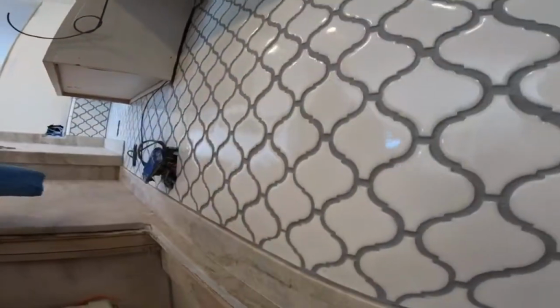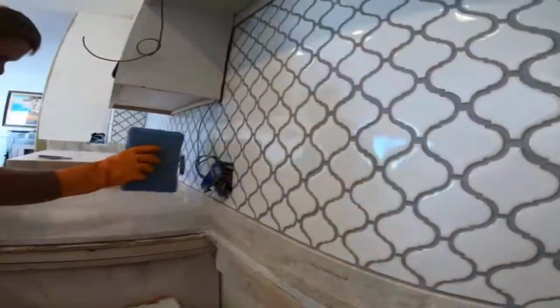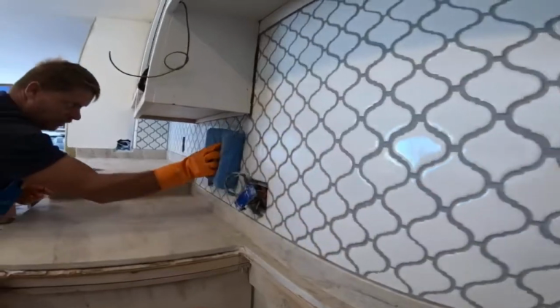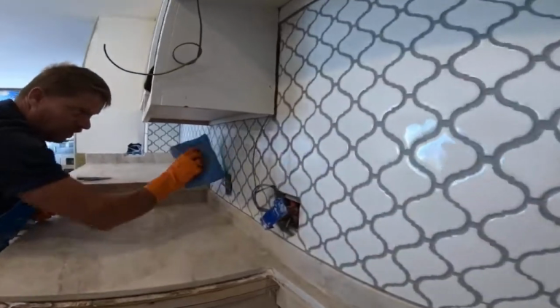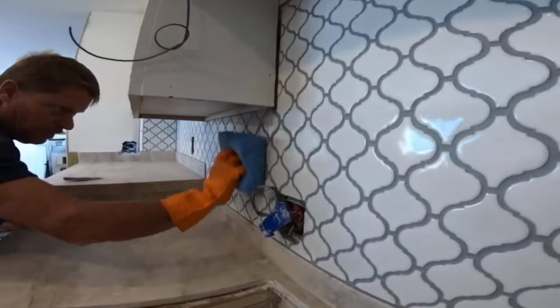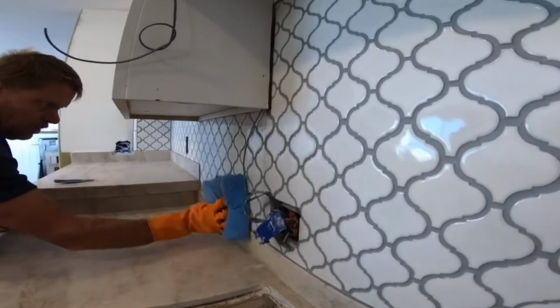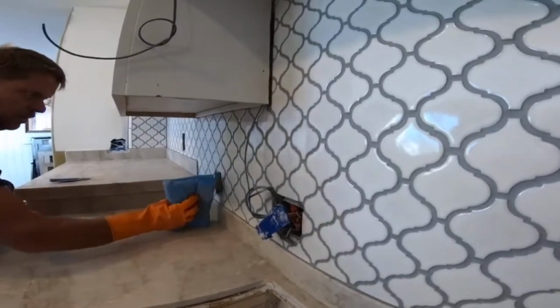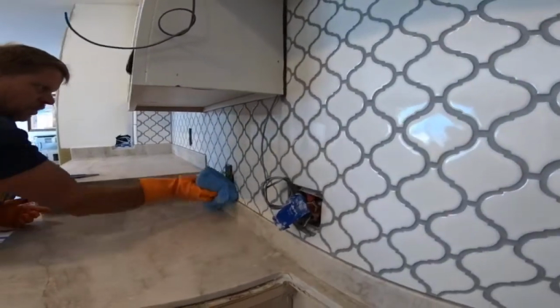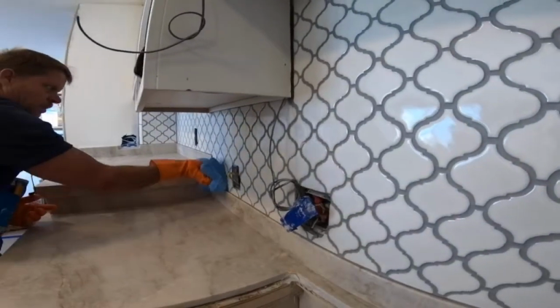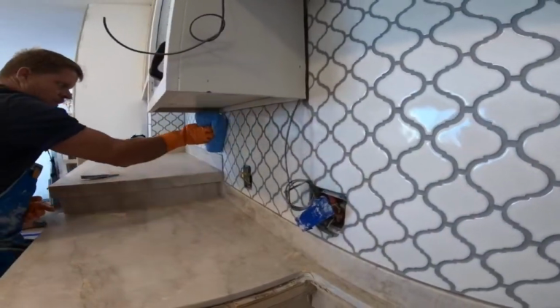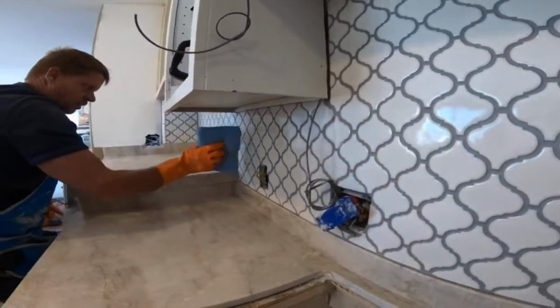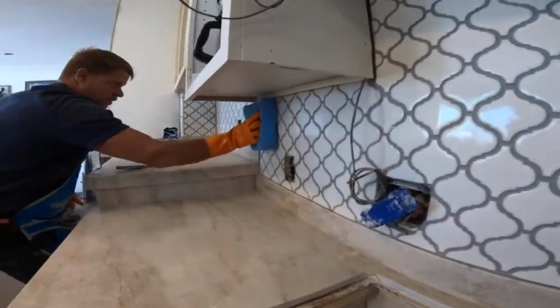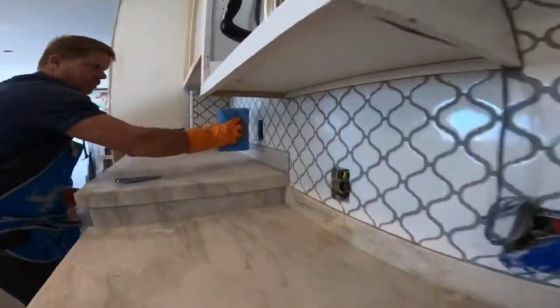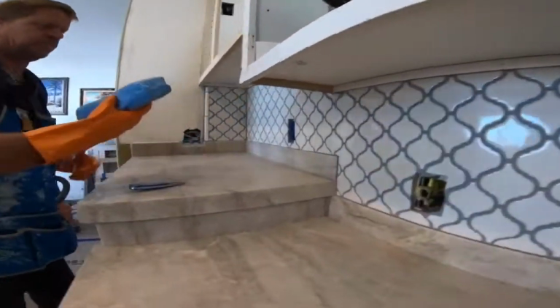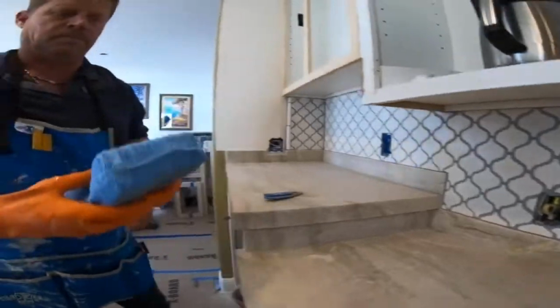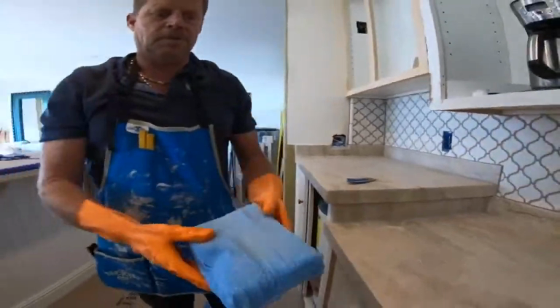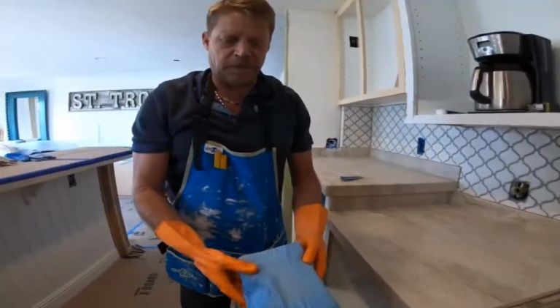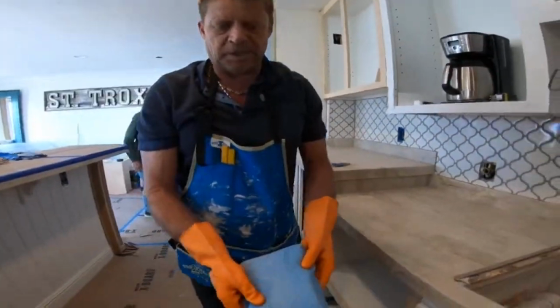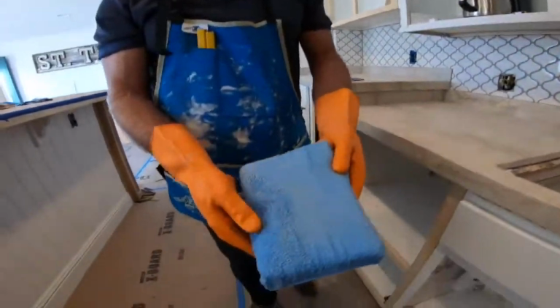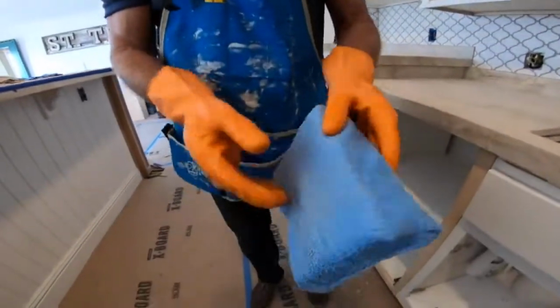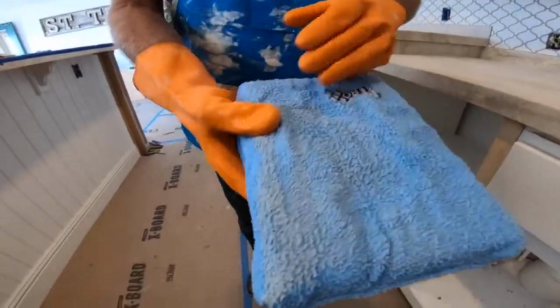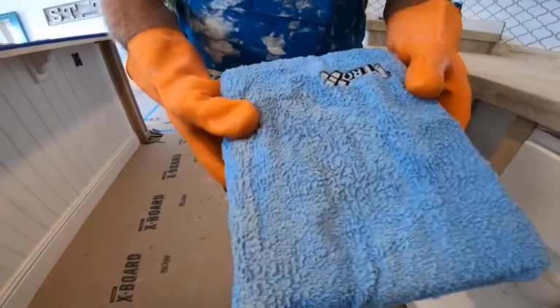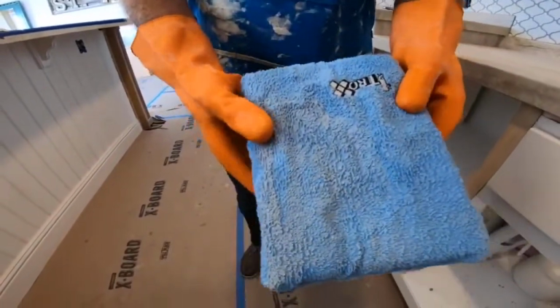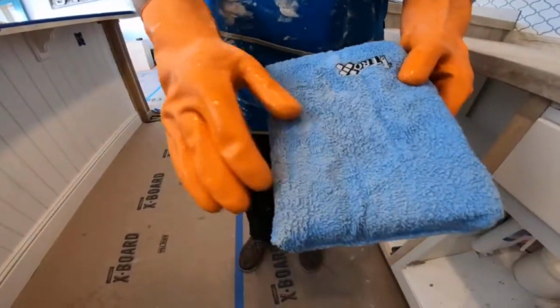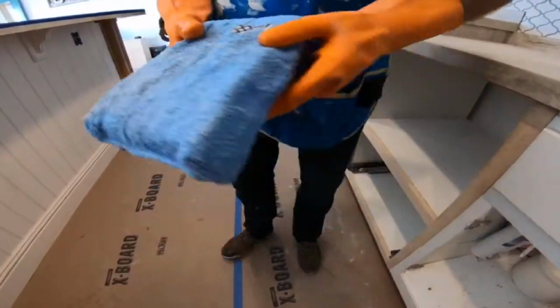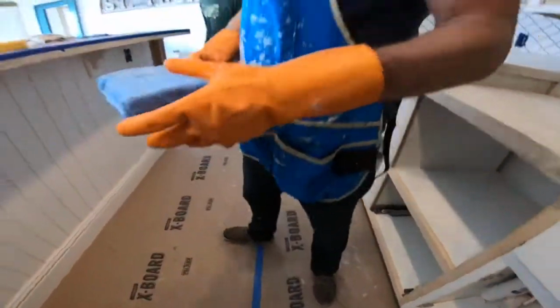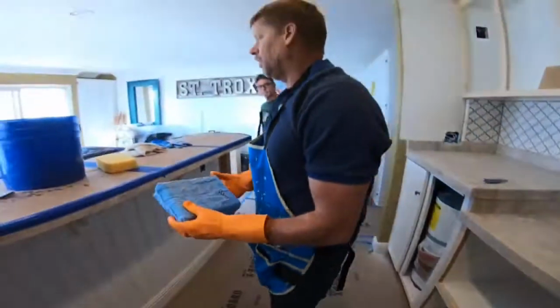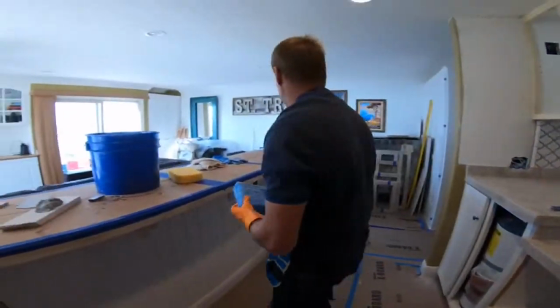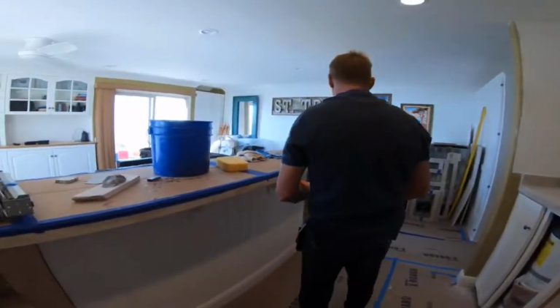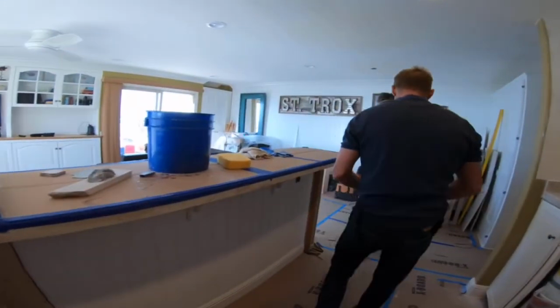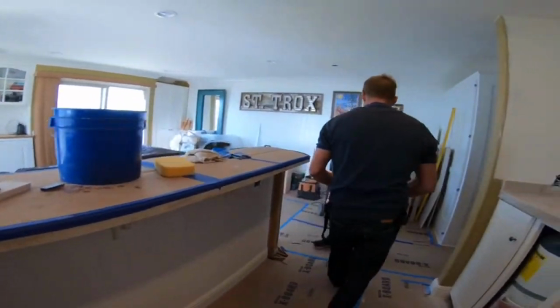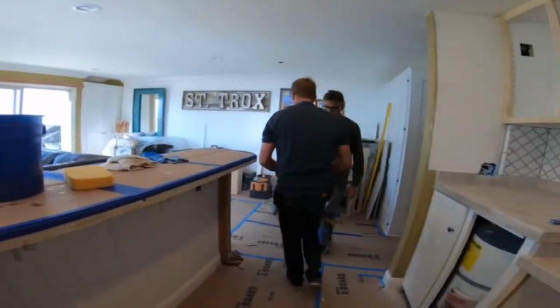You don't have to mess with it, you're done. You can see on the sponge — see that? It just picks that film off of there. It is awesome.